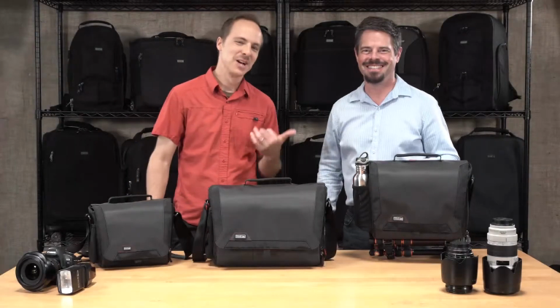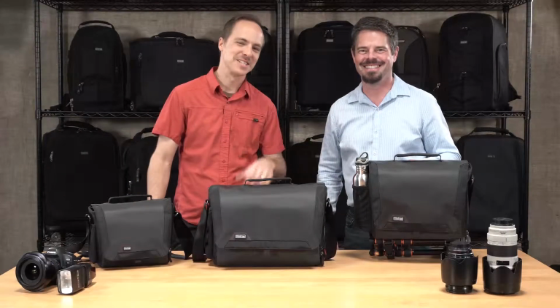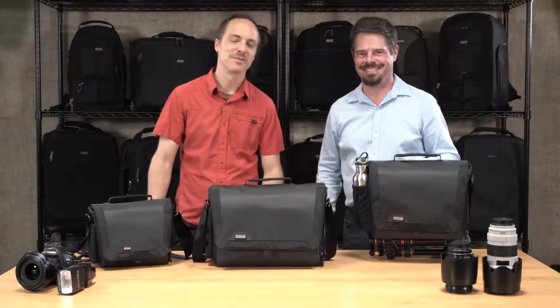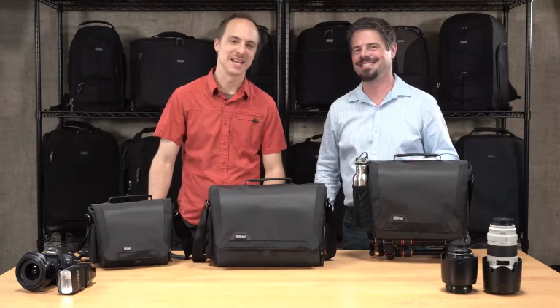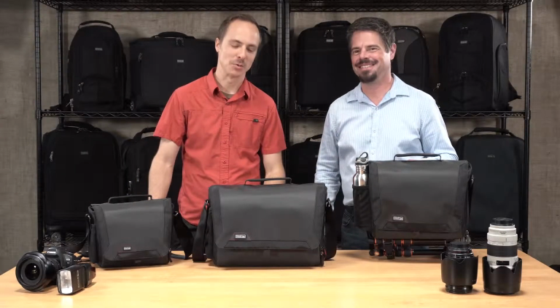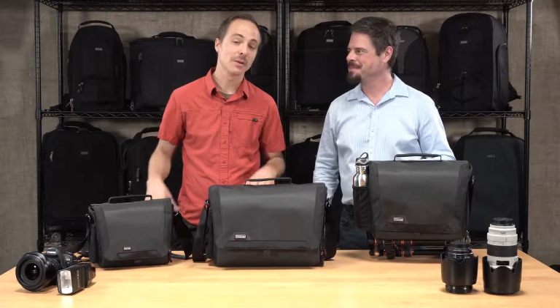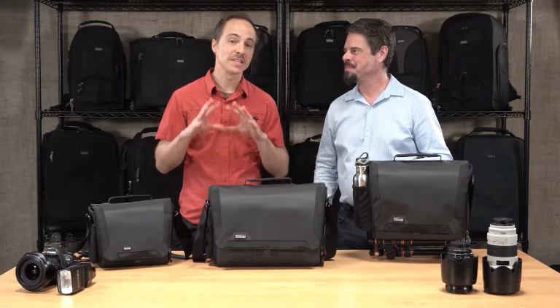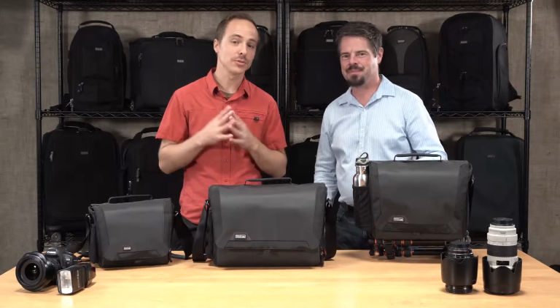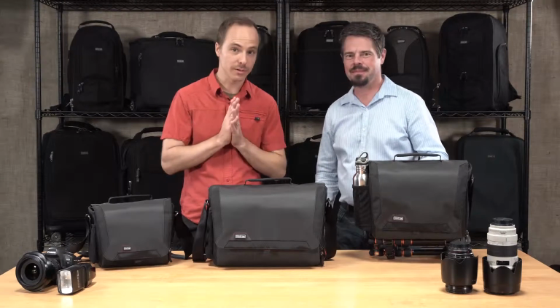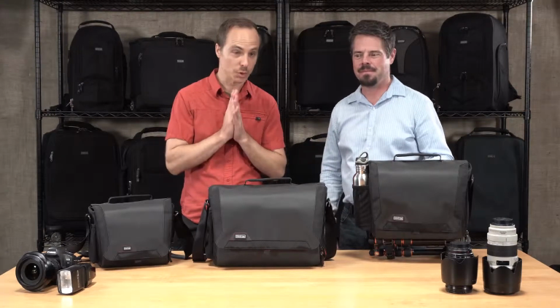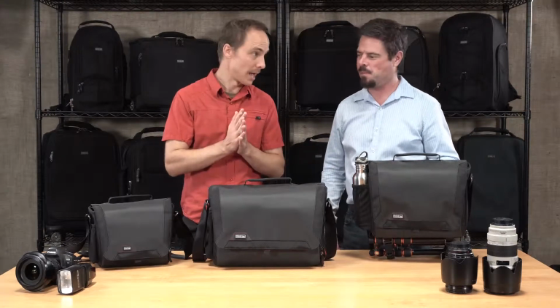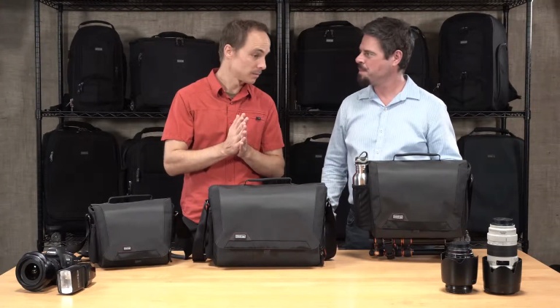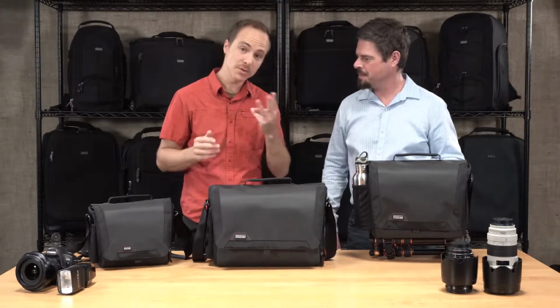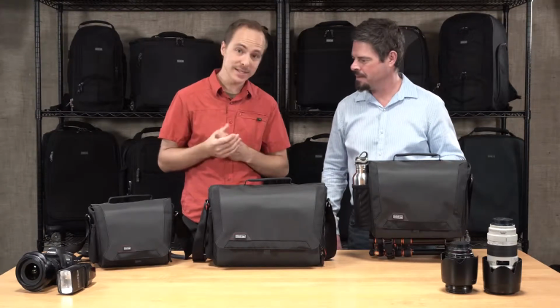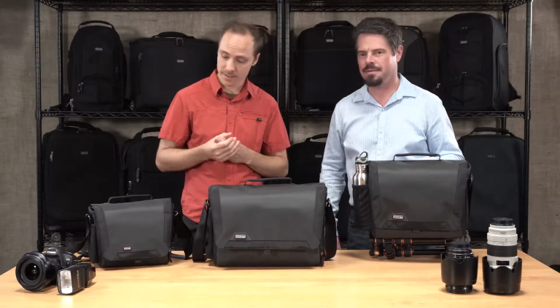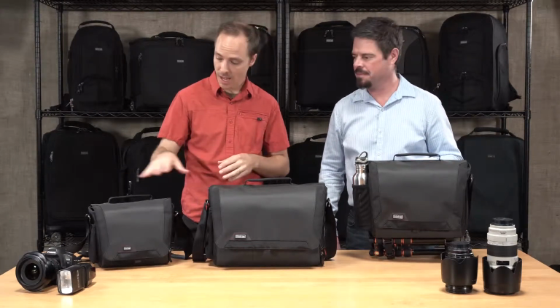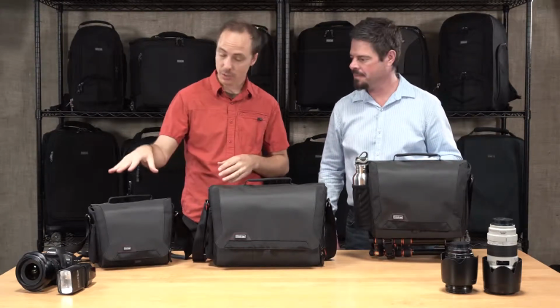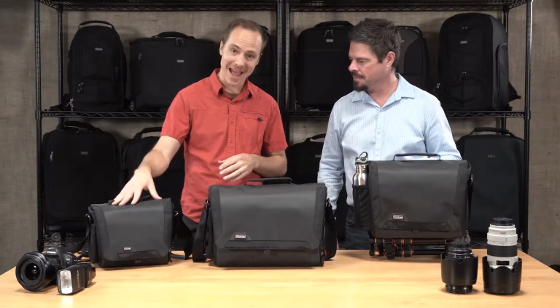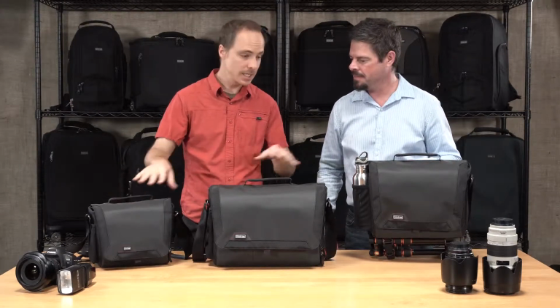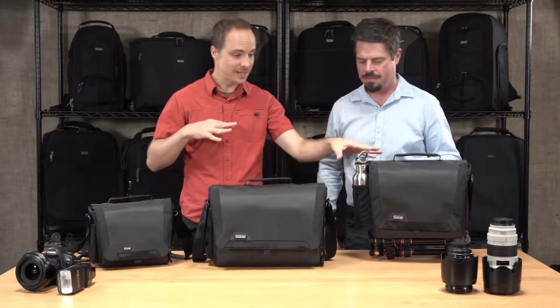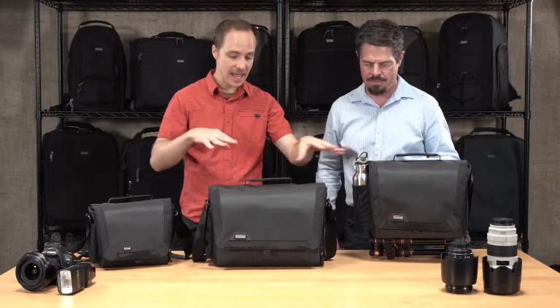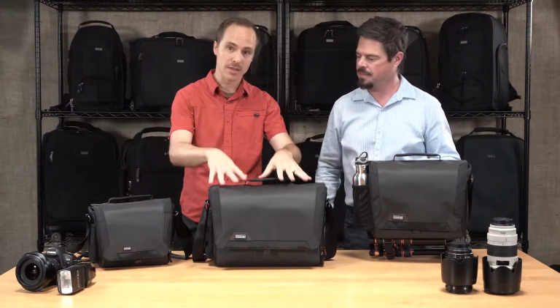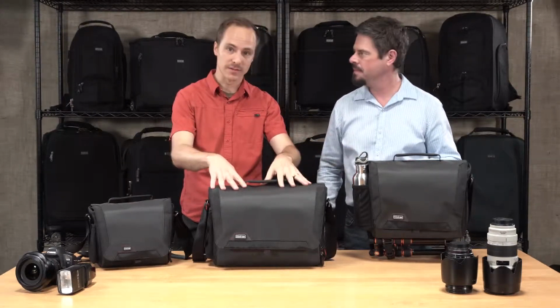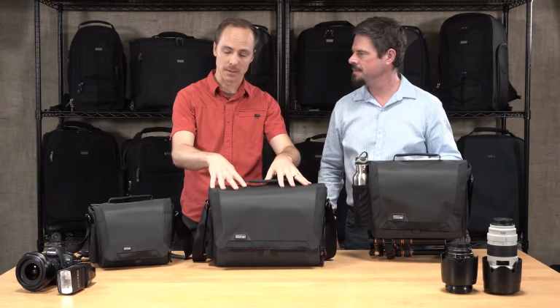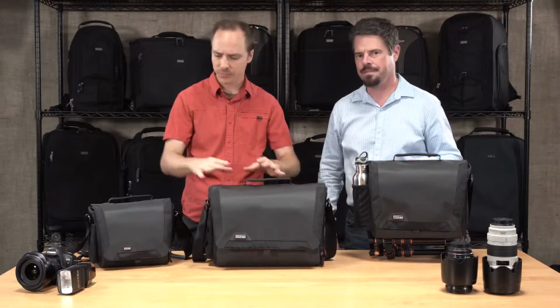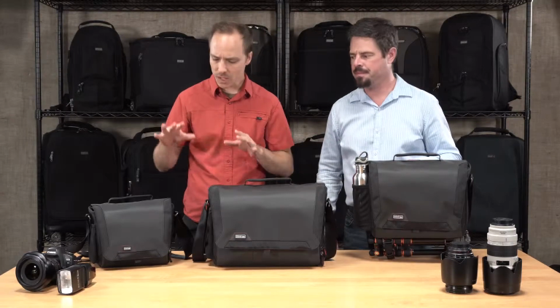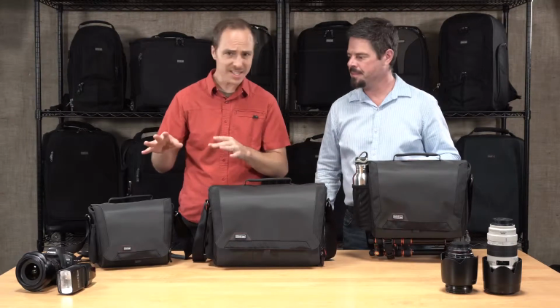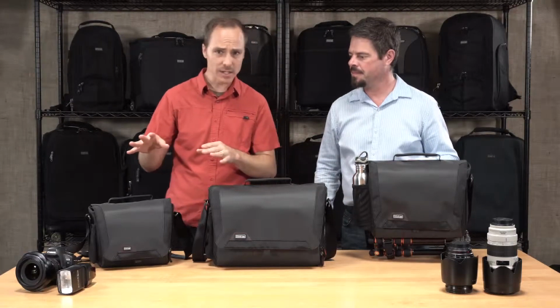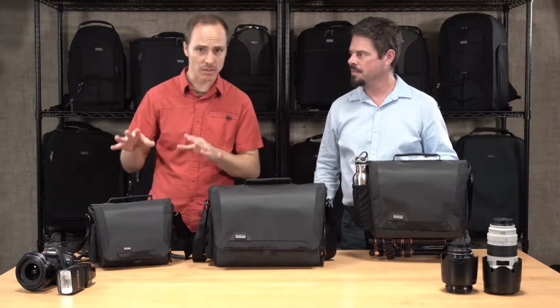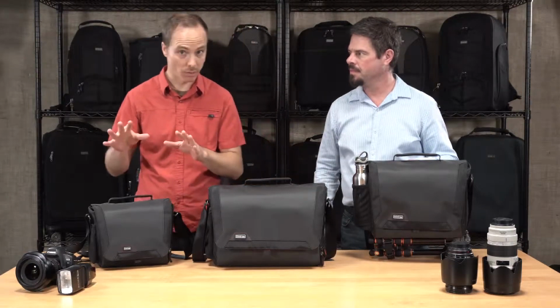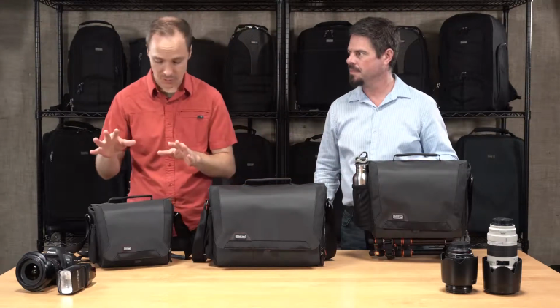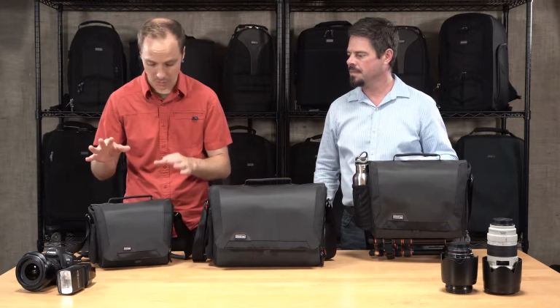Chris and Ted from Think Tank here, and we're talking about the Spectral Series of Shoulder Bags. It comes in three sizes, as shown here: the 8, the 10, and the 15. So let's dive into the most important features first.